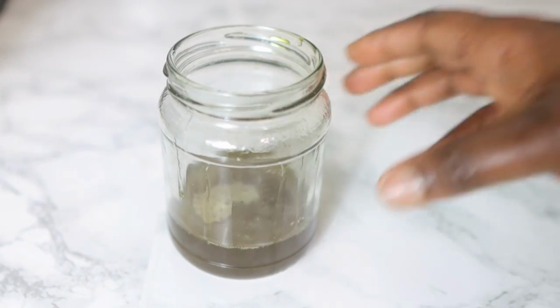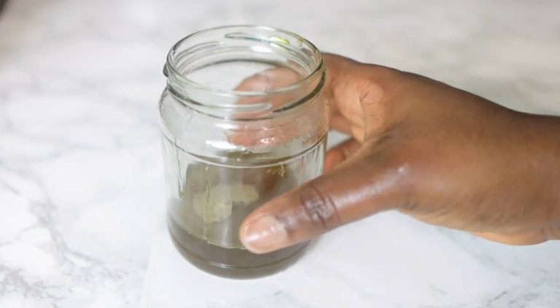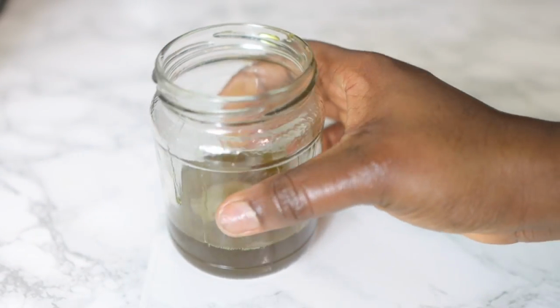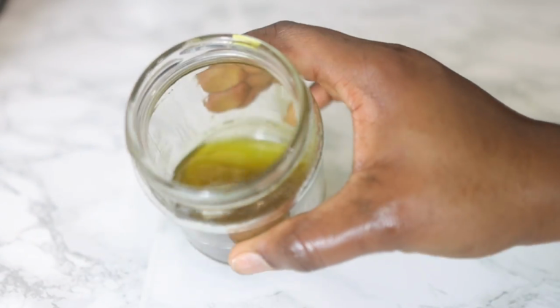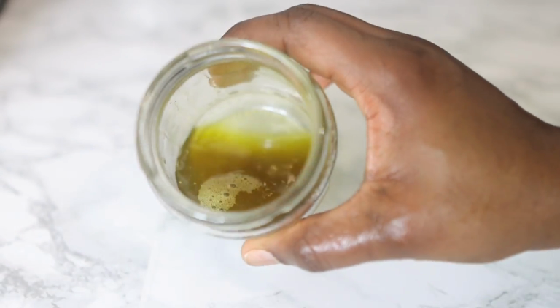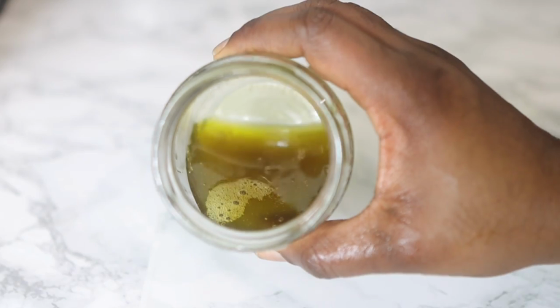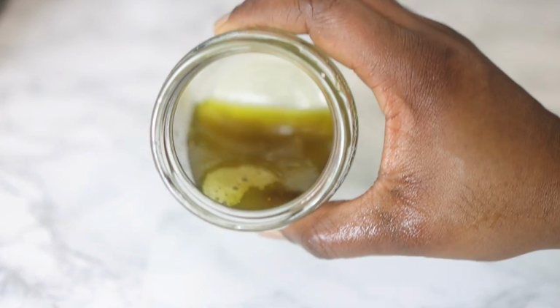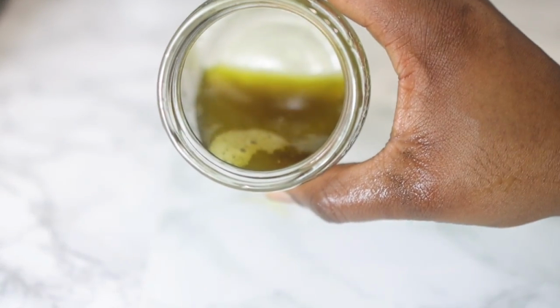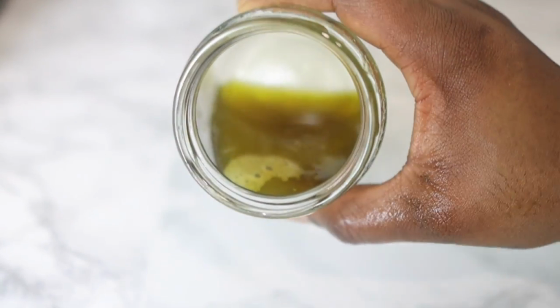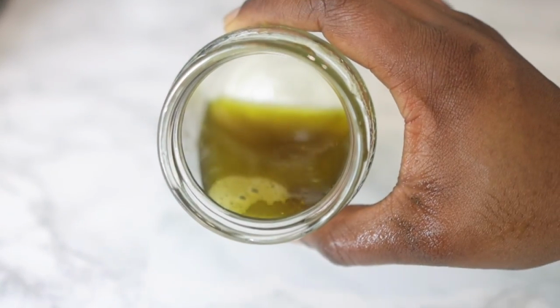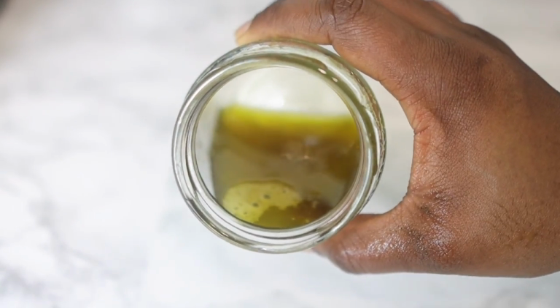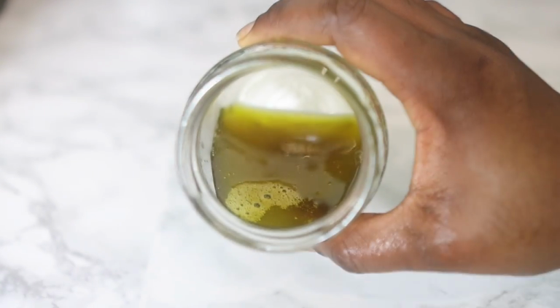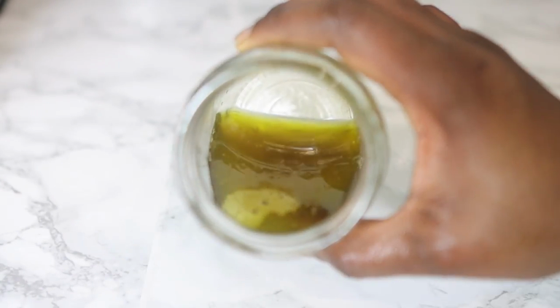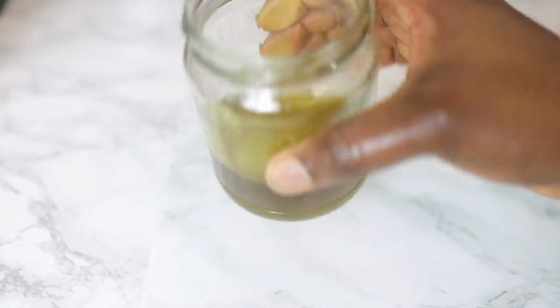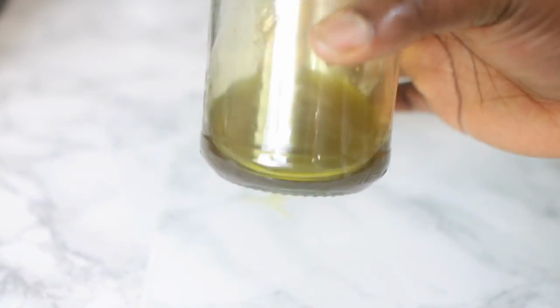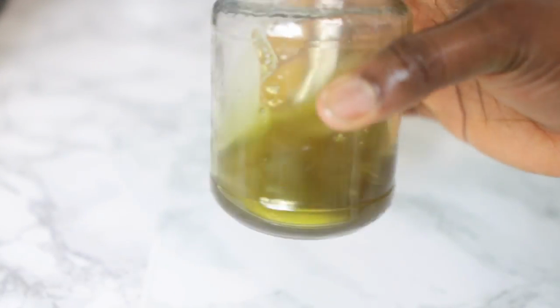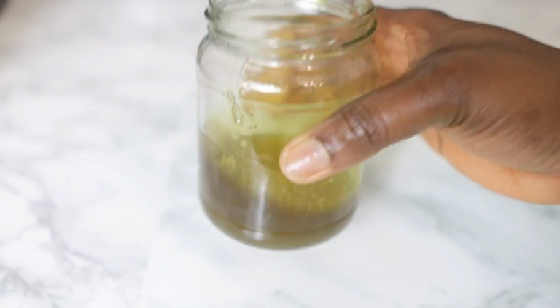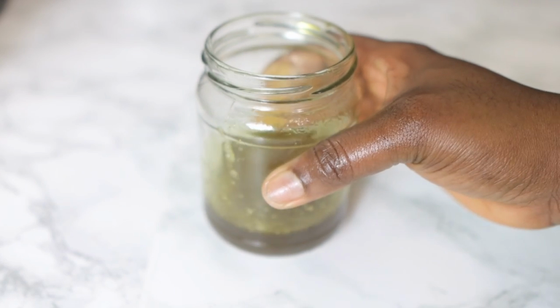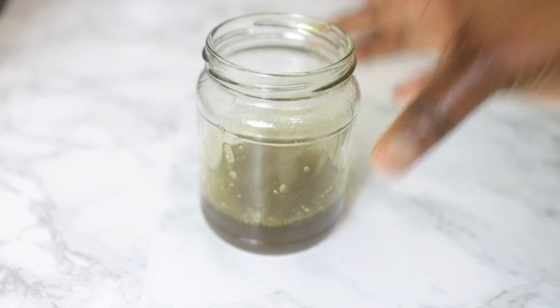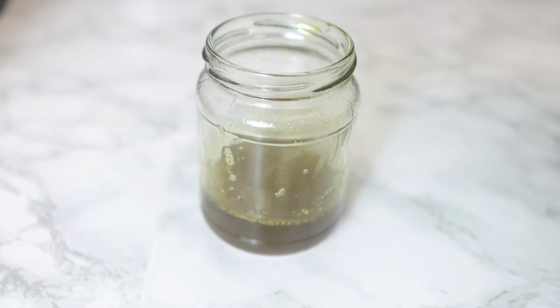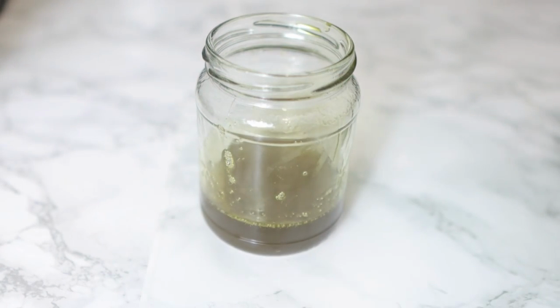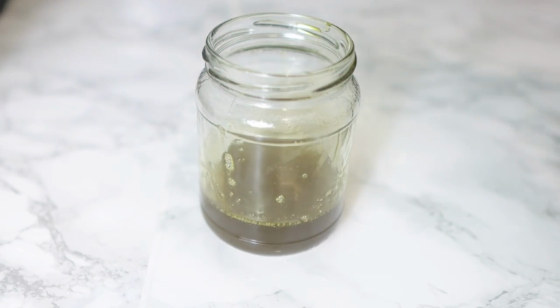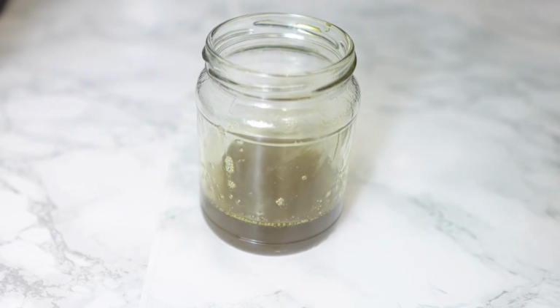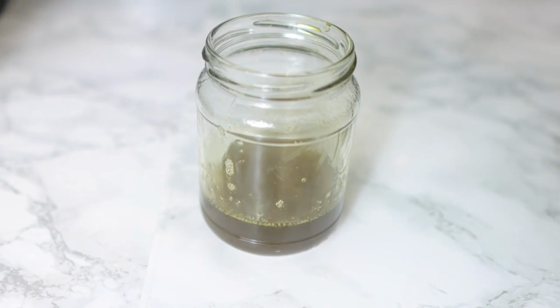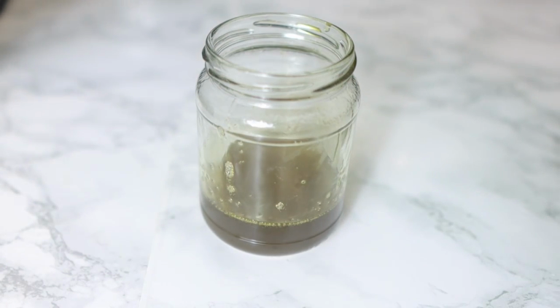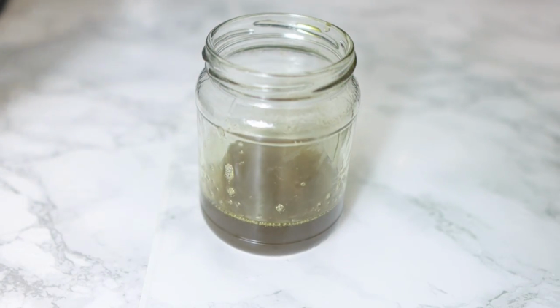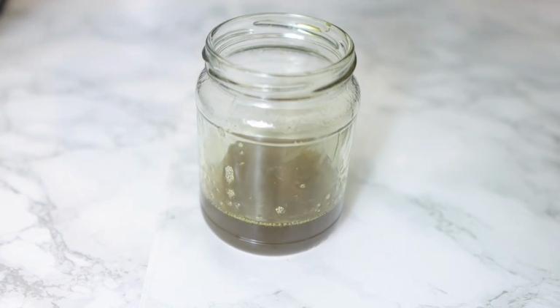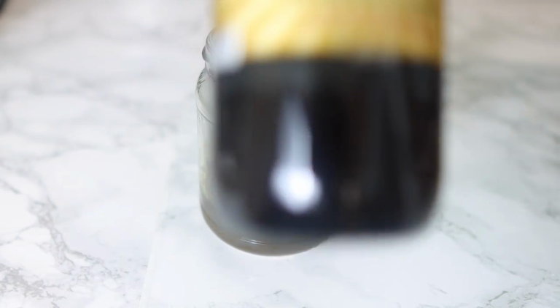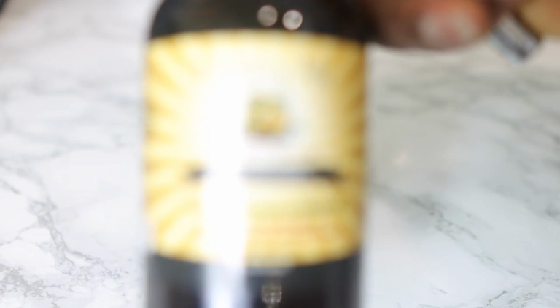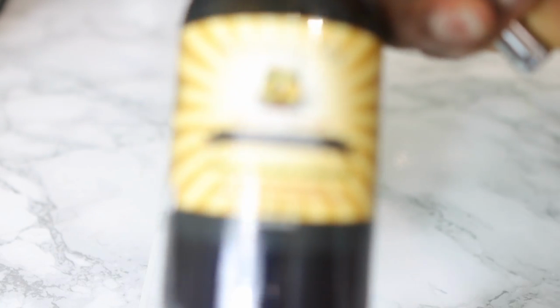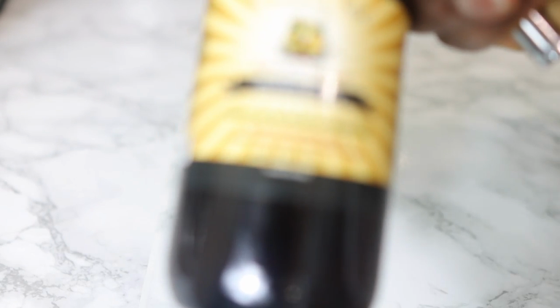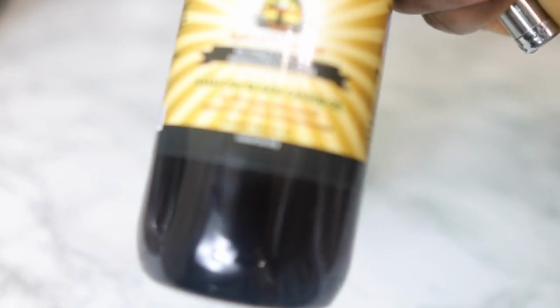This is what my oil looks like — really nice and clean with no debris inside. The paper towel does an amazing job.